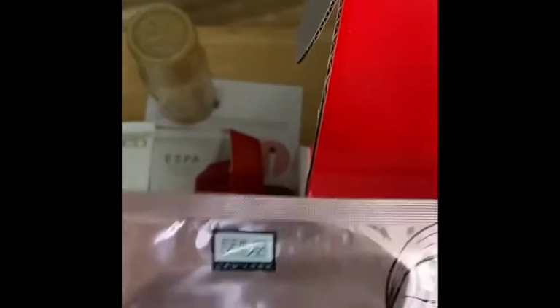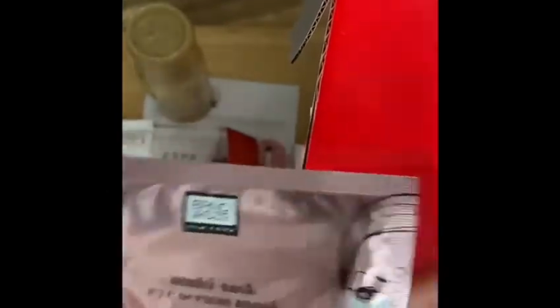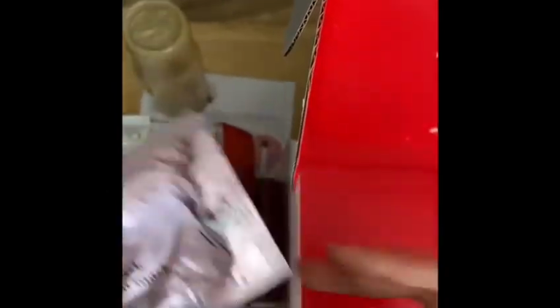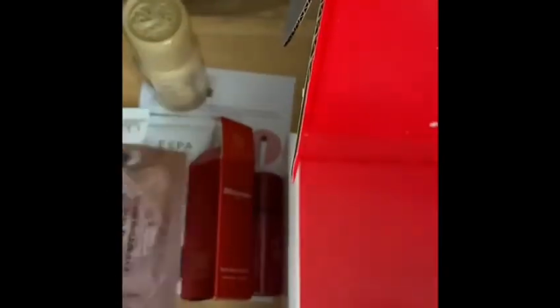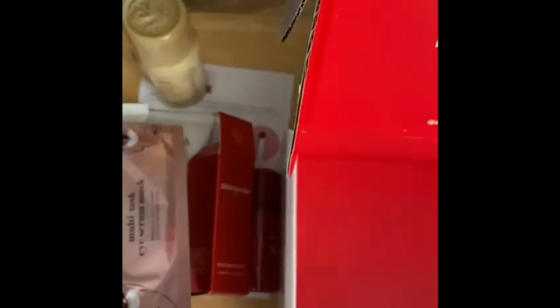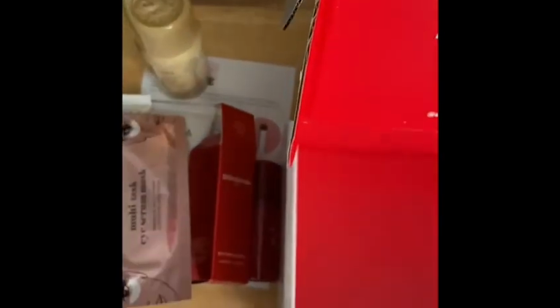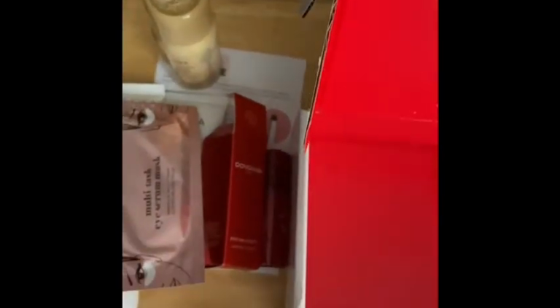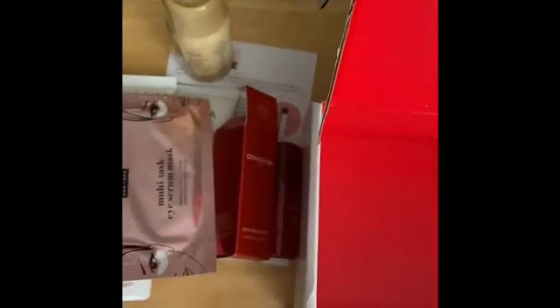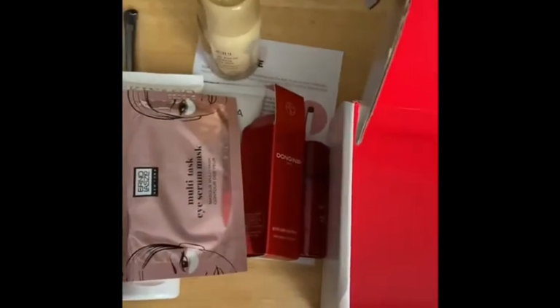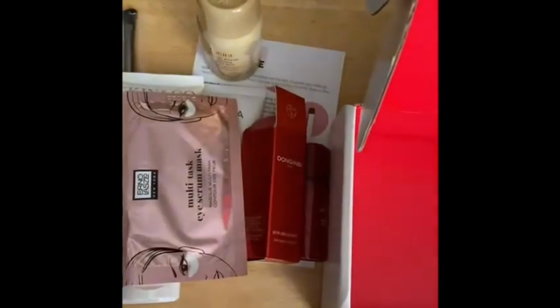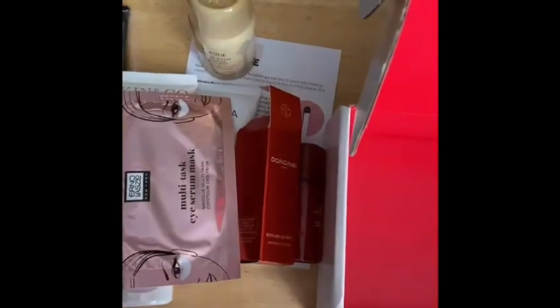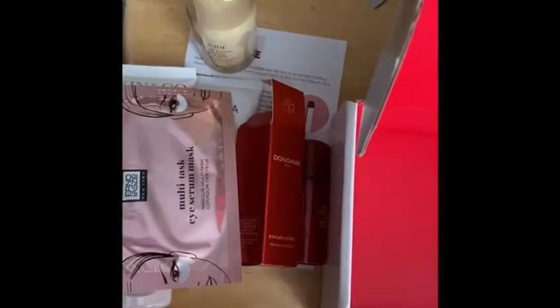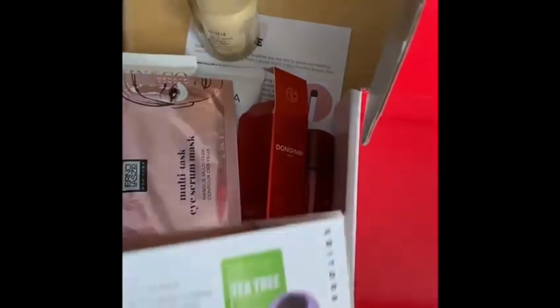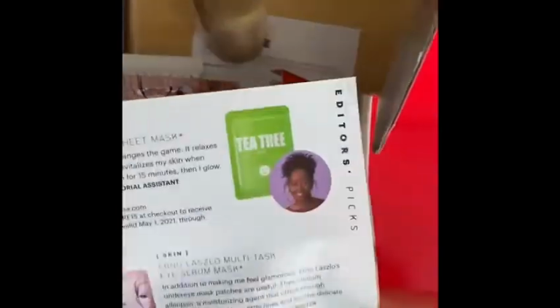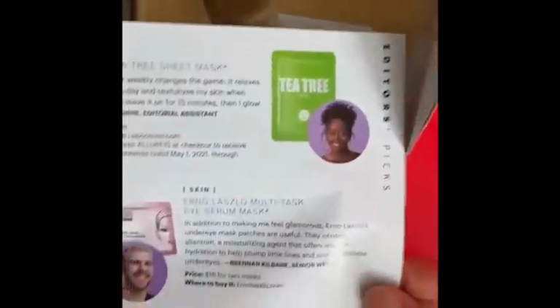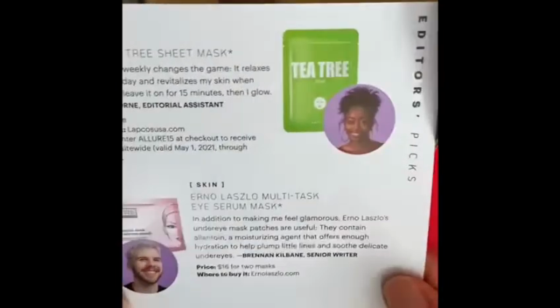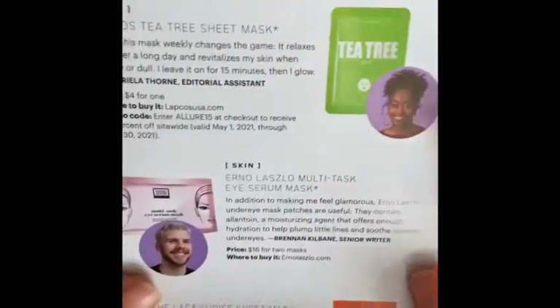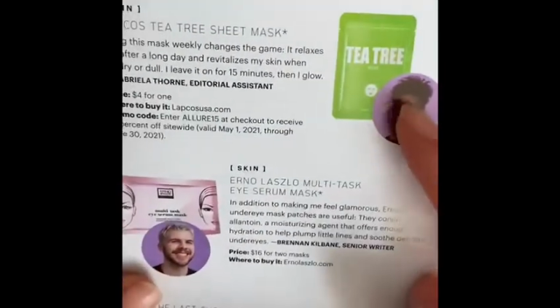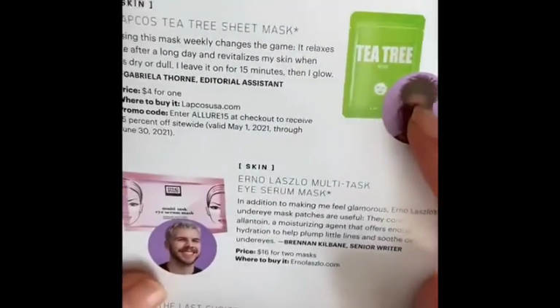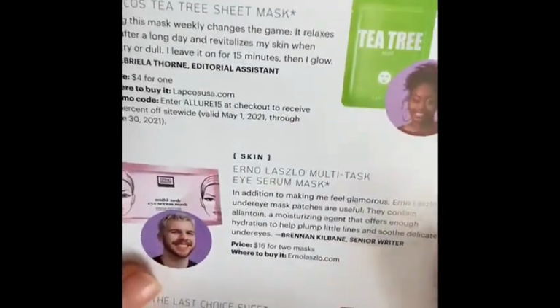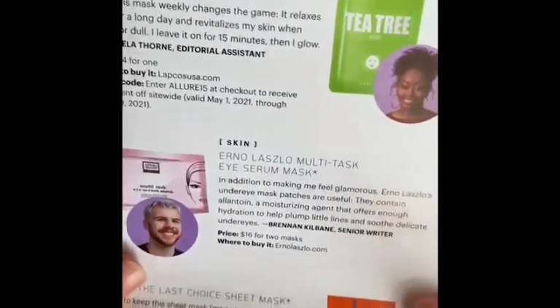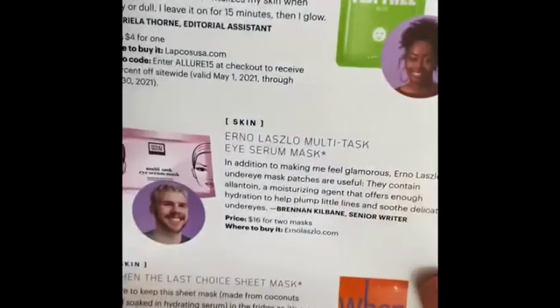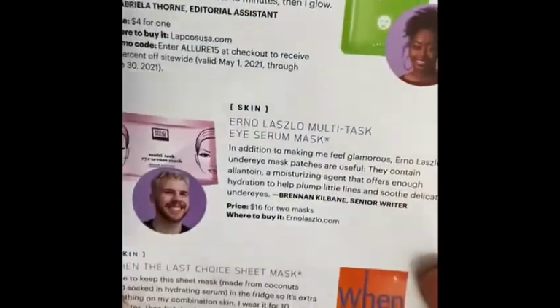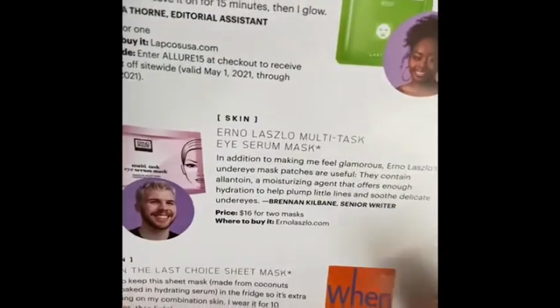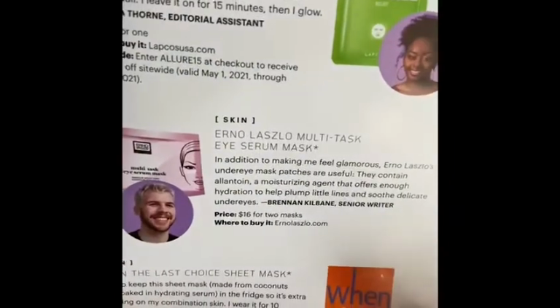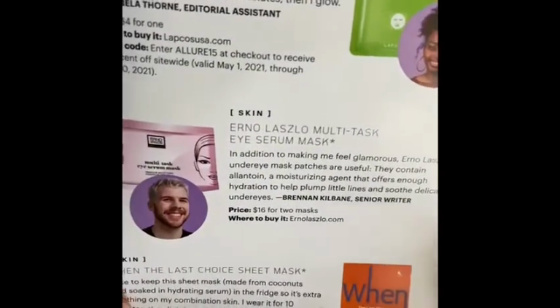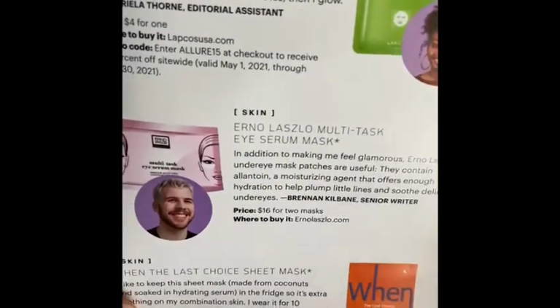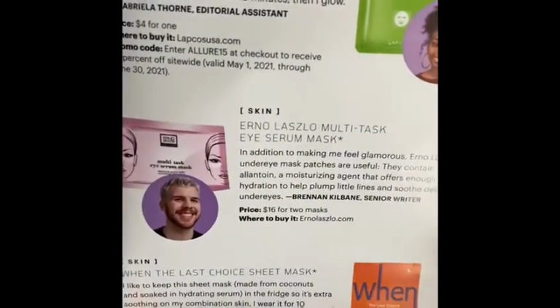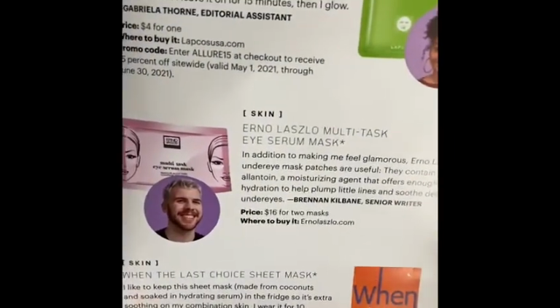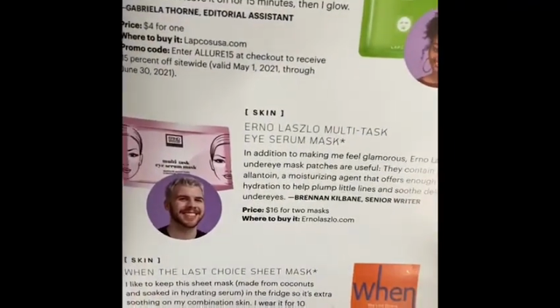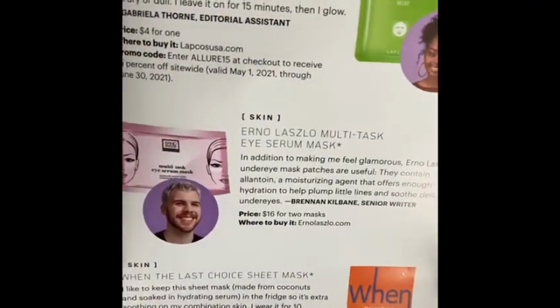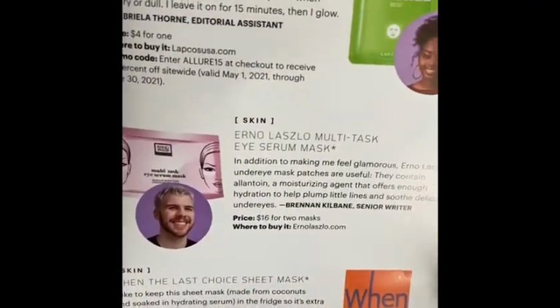The other two options, if you did not get the eye mask, would have been the tea tree mask or the wind mask.